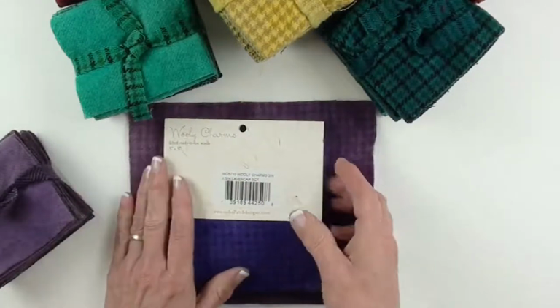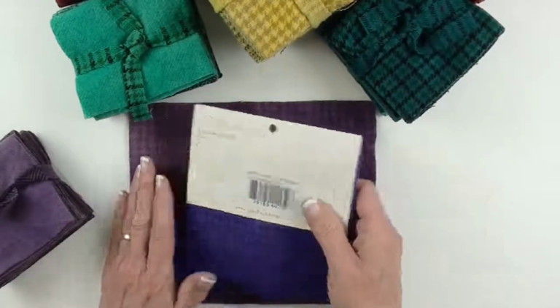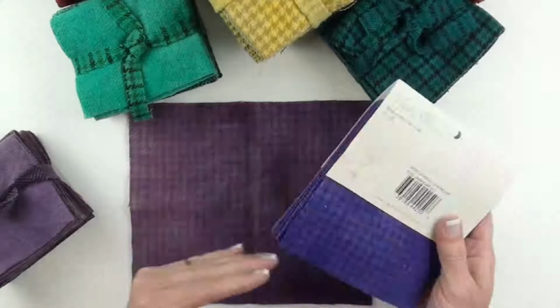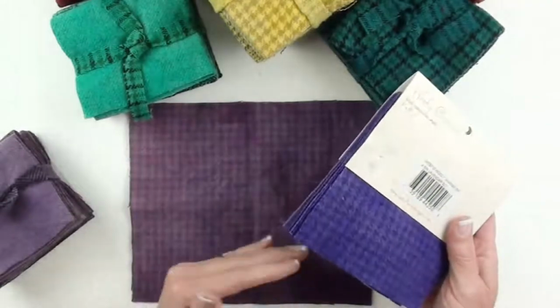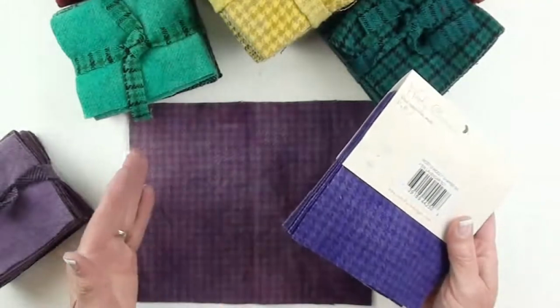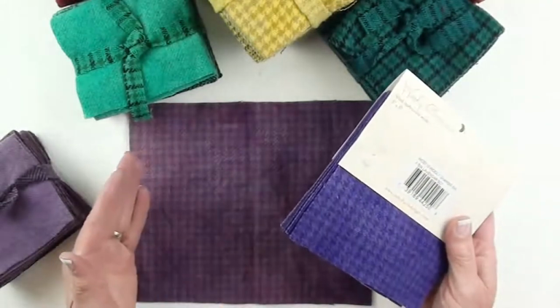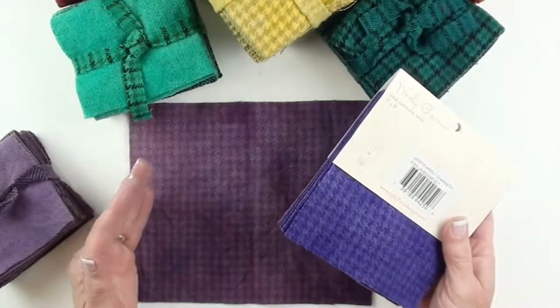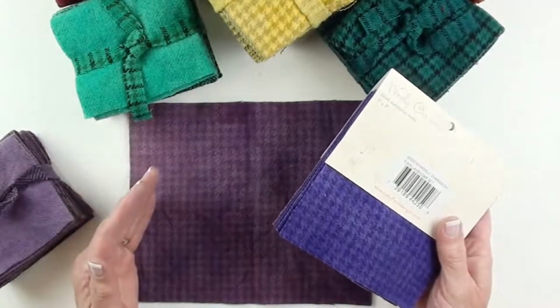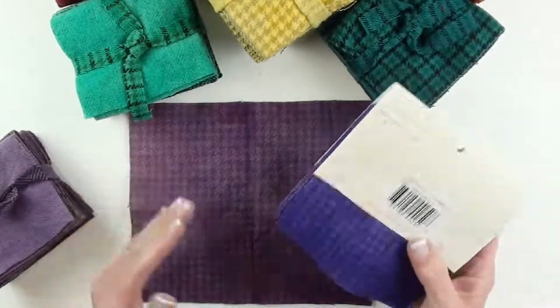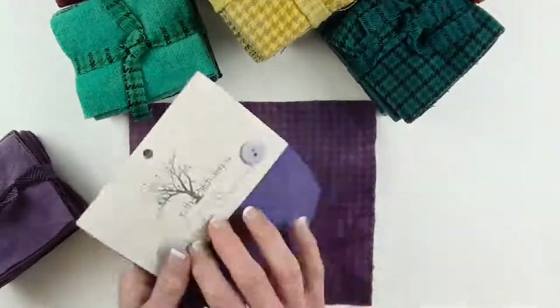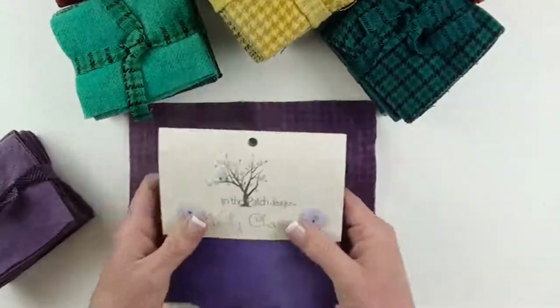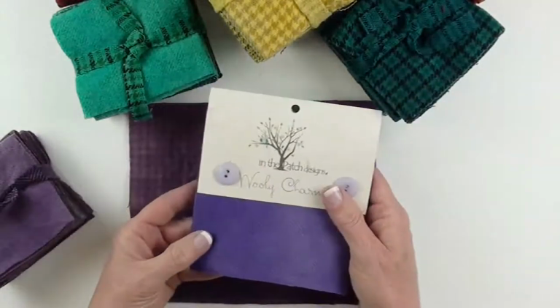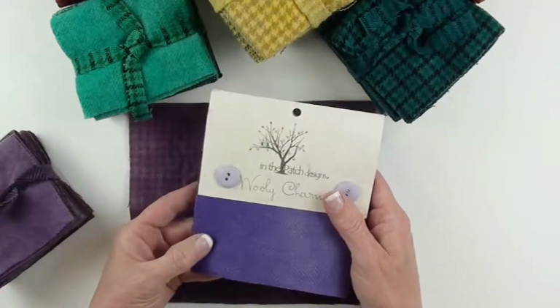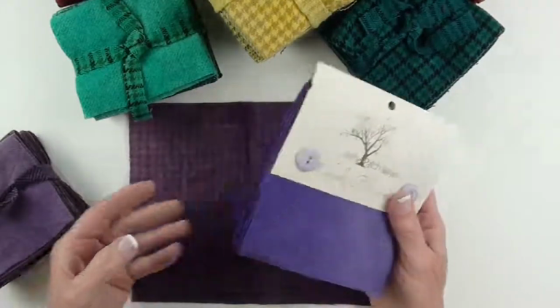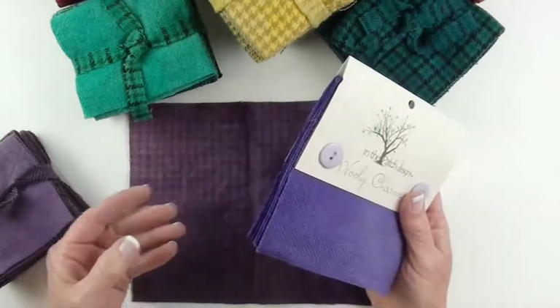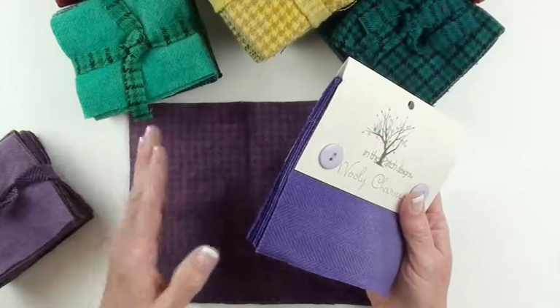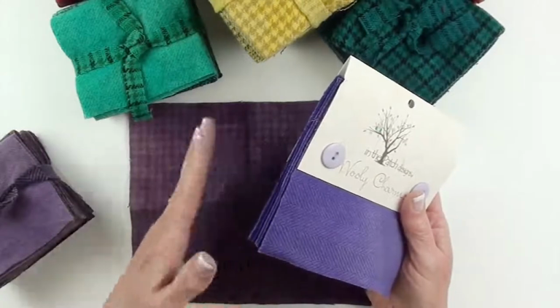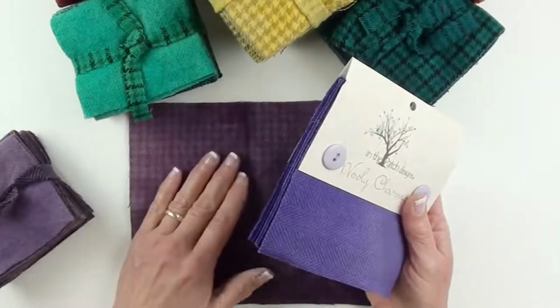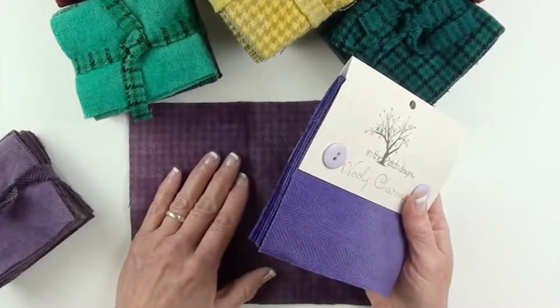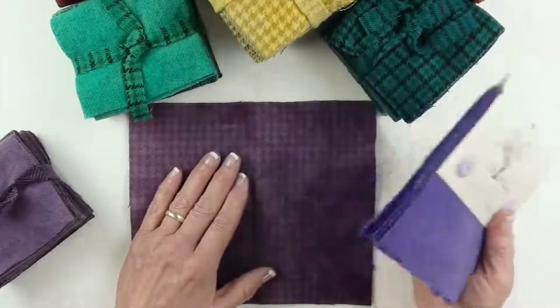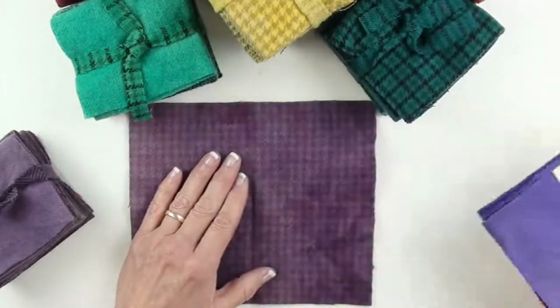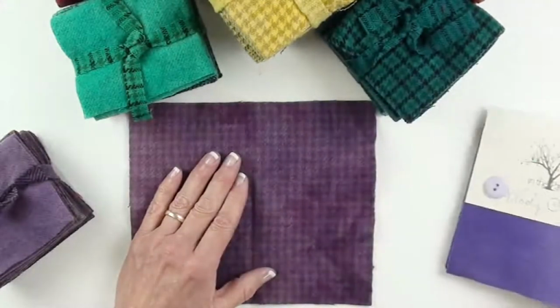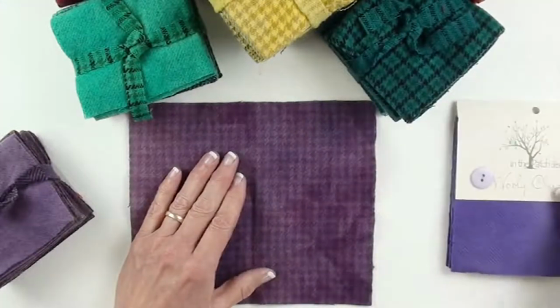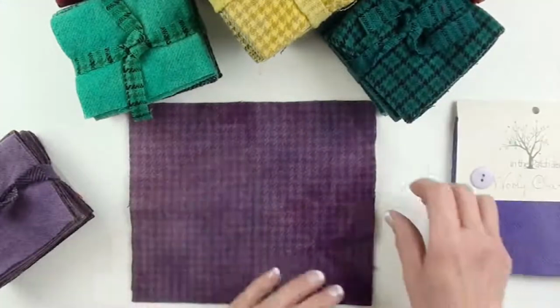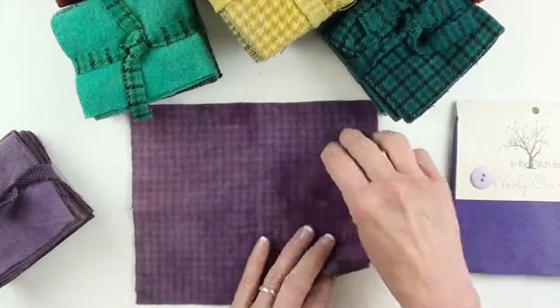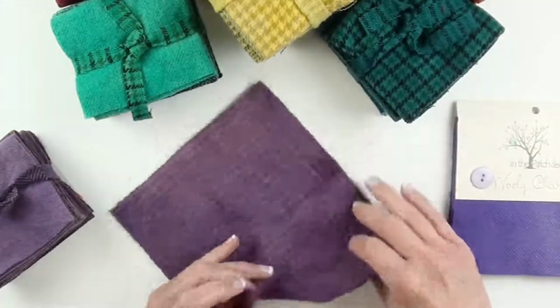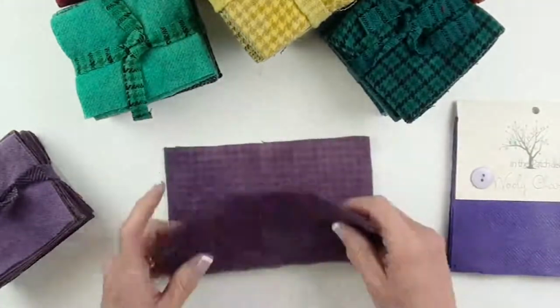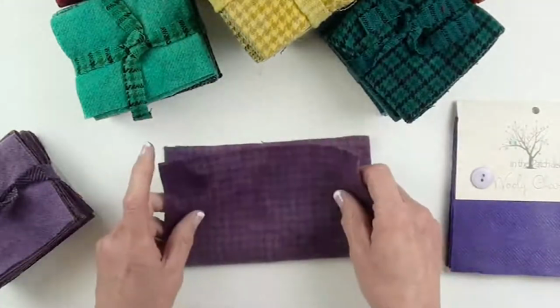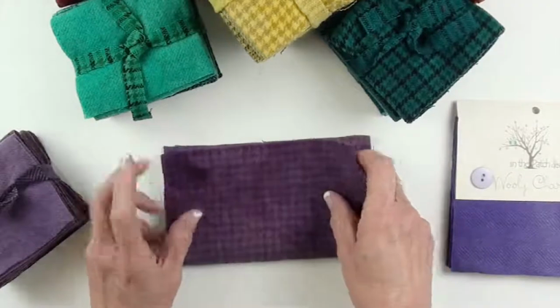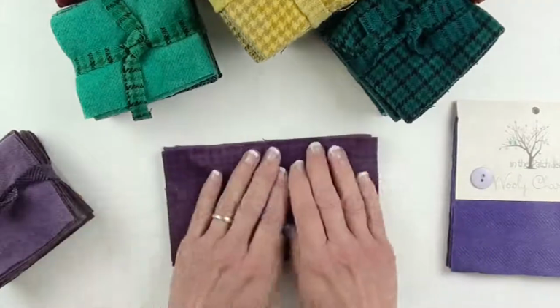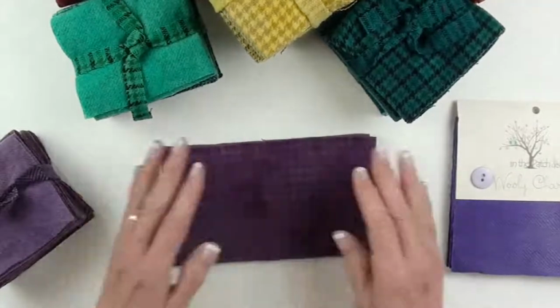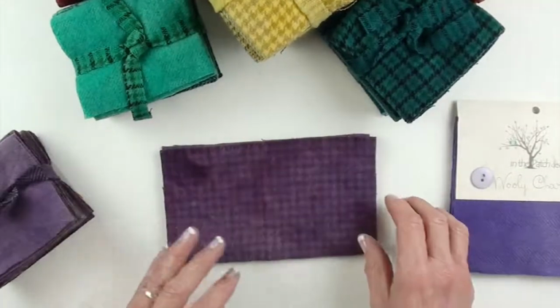Now, would I want one rather than the other? No, I would want both because it's nice to have a variety of kinds of wools to choose from when you are working on your wool applique projects.